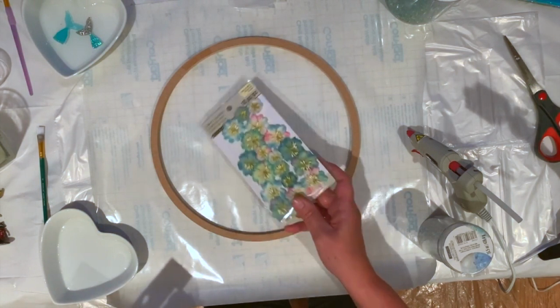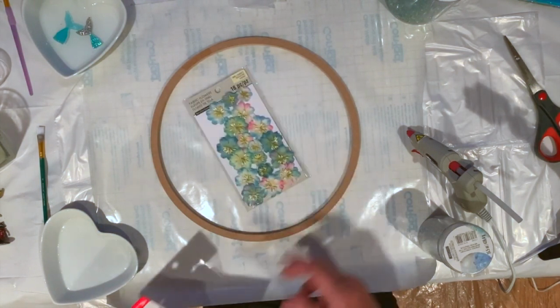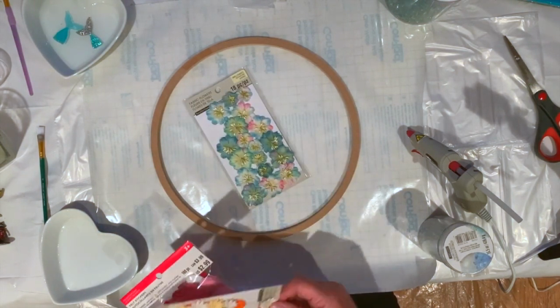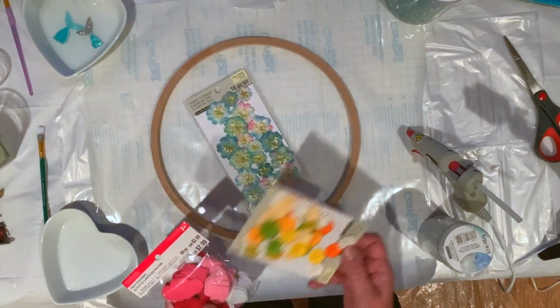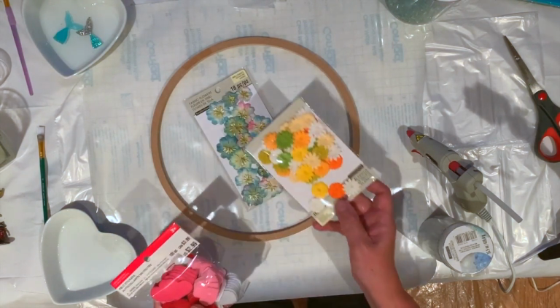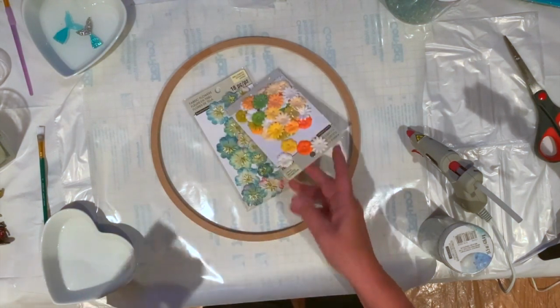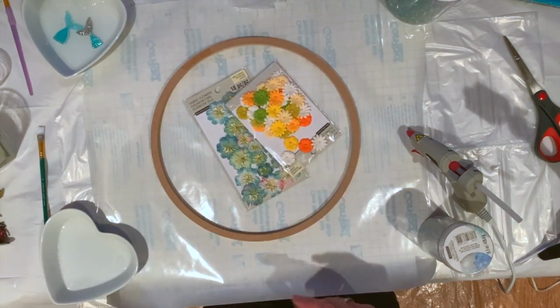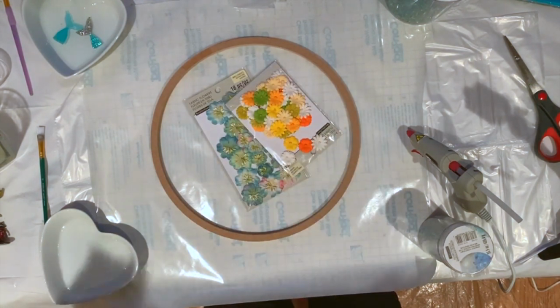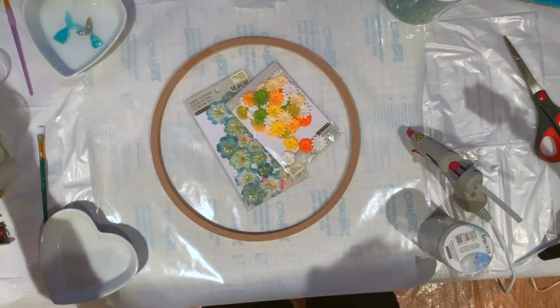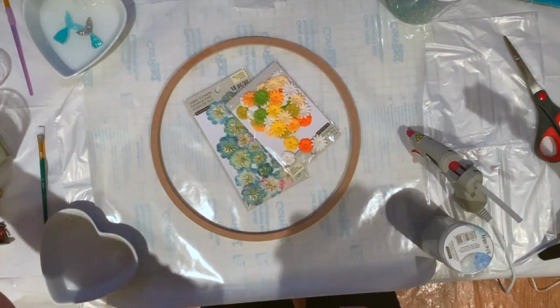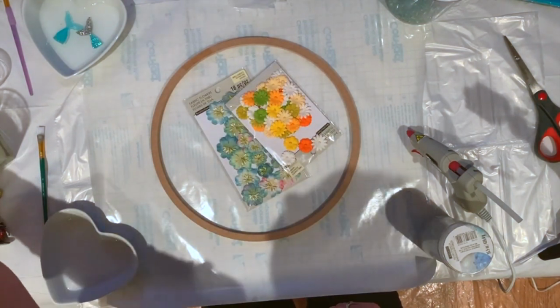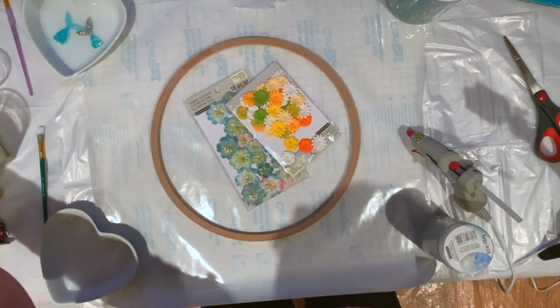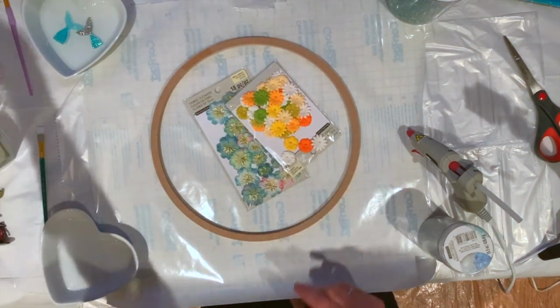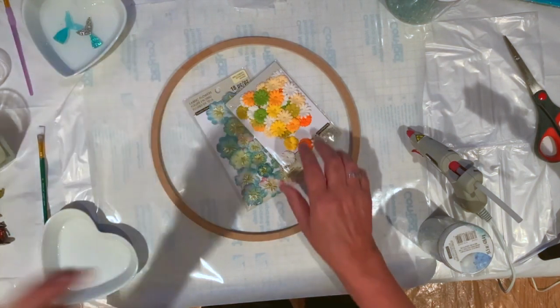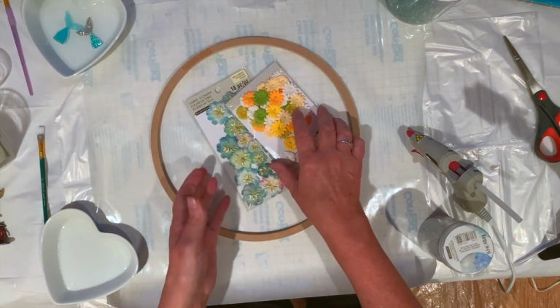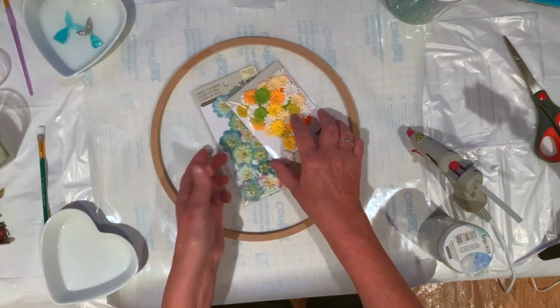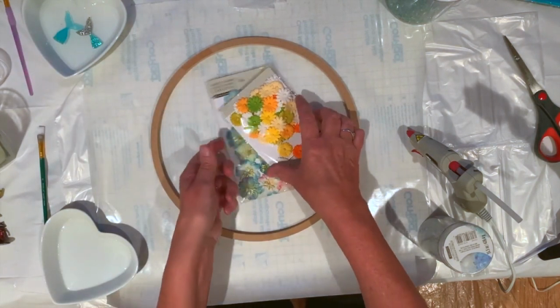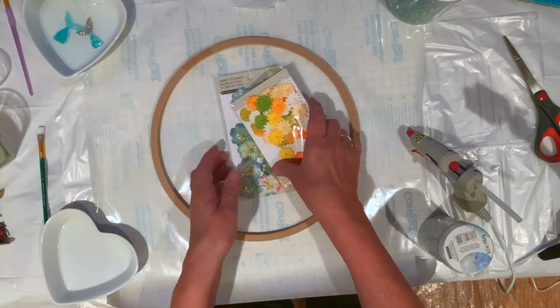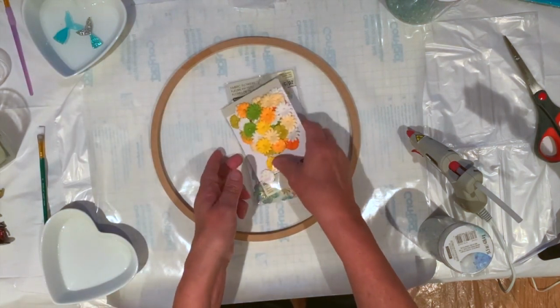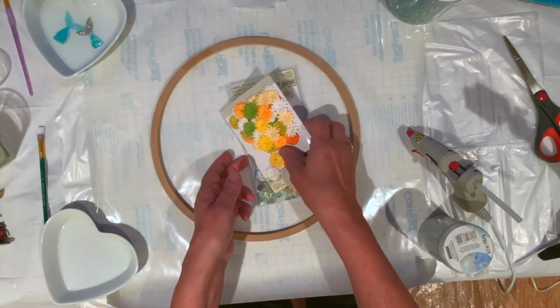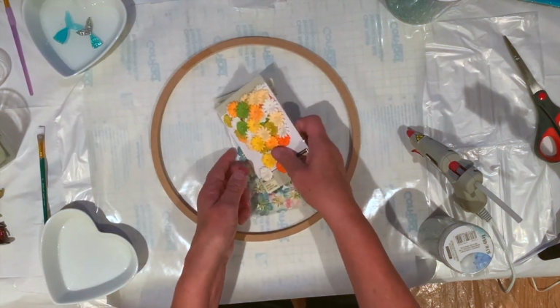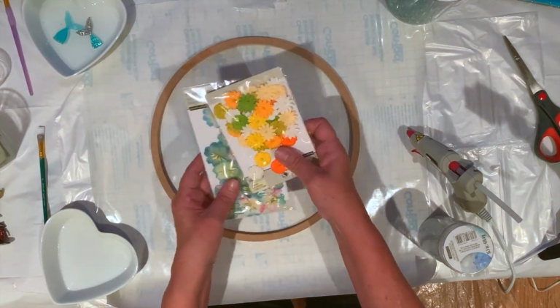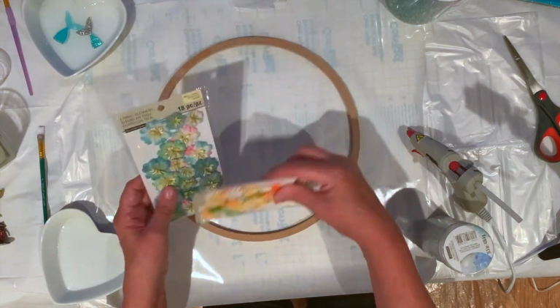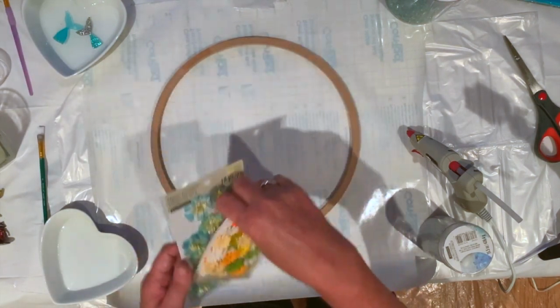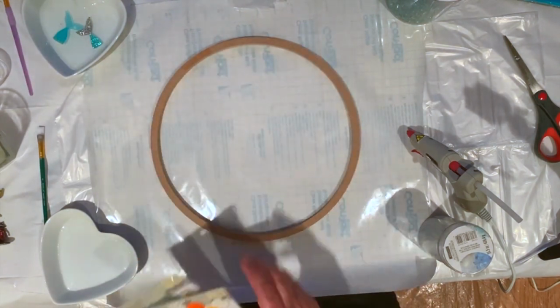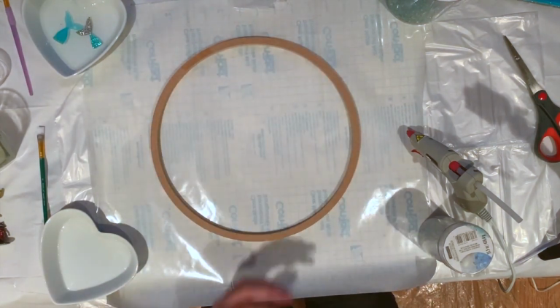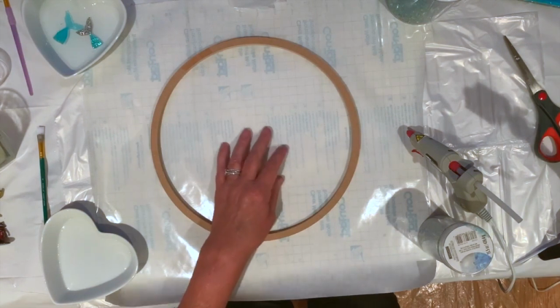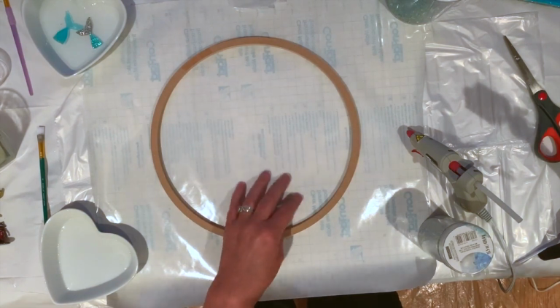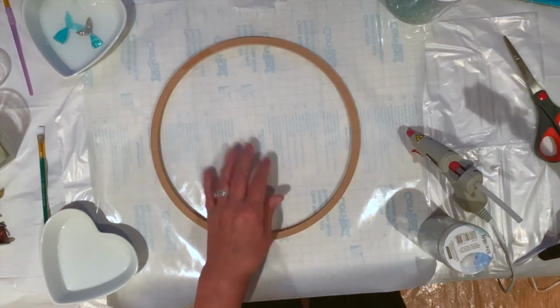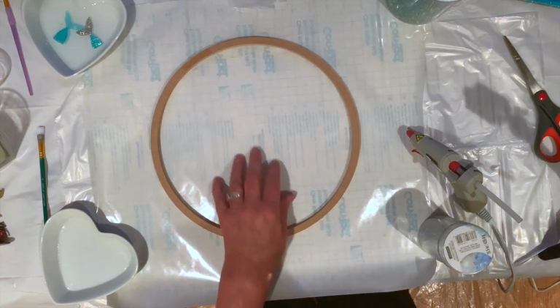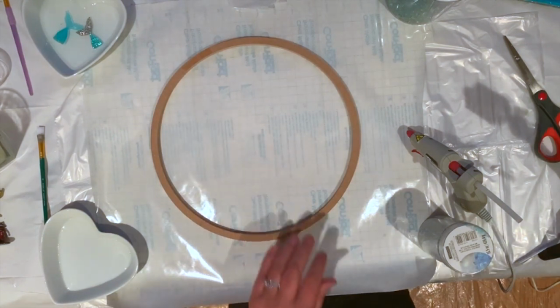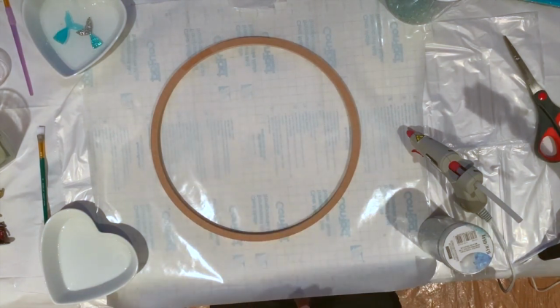I've bought these flowers — oh, that's for something else, that's for Valentine's Day. I bought these flowers from Michael's, and this is my springtime window.